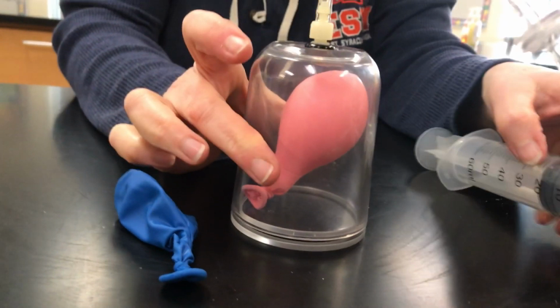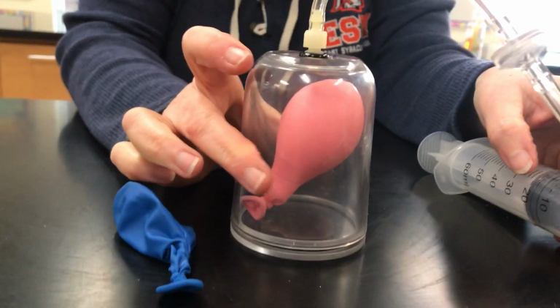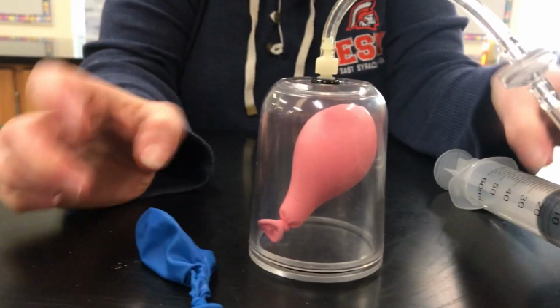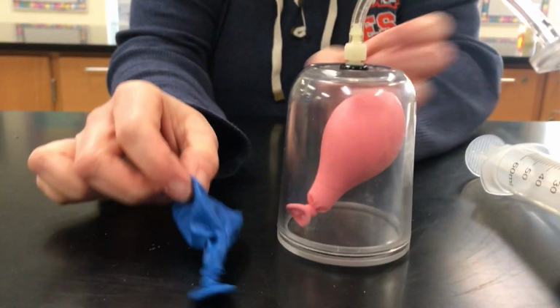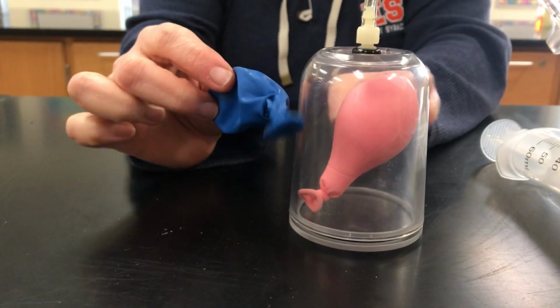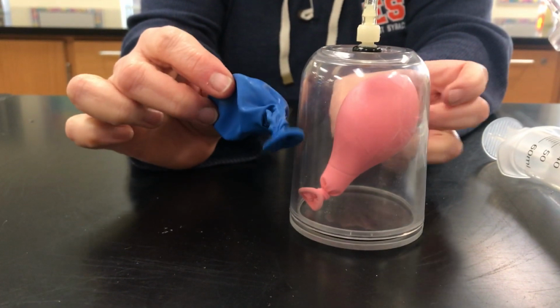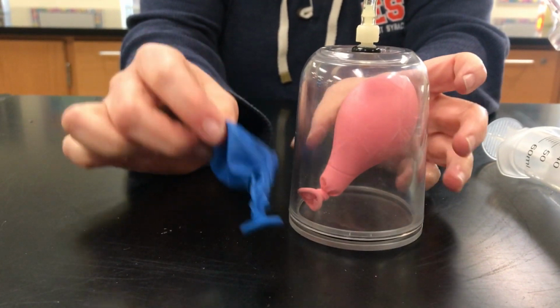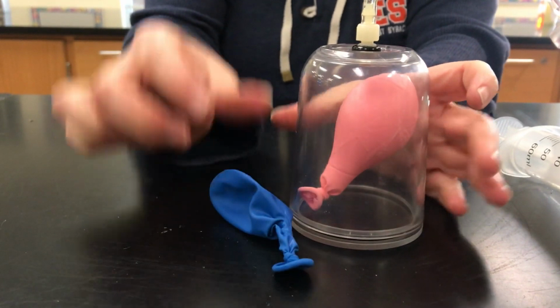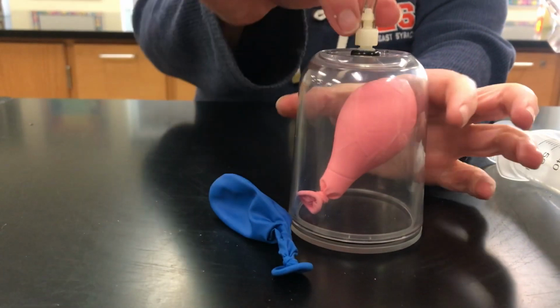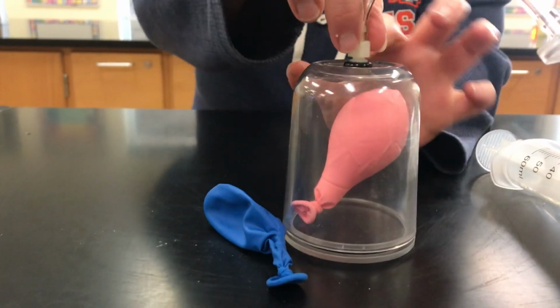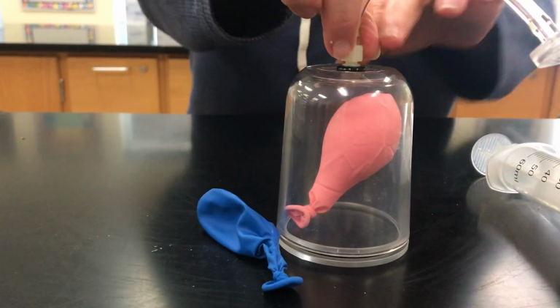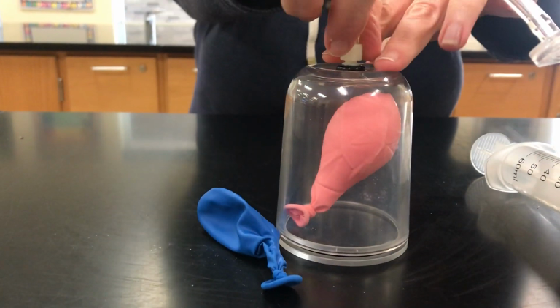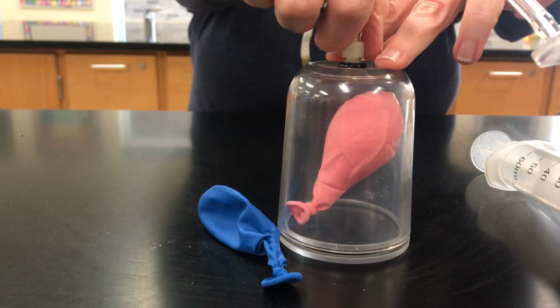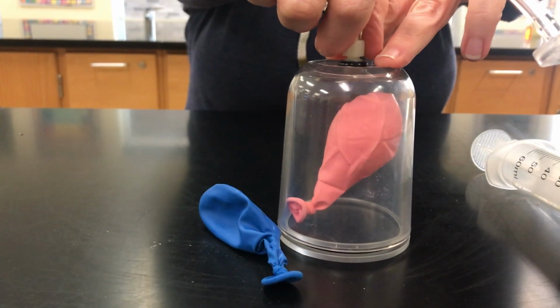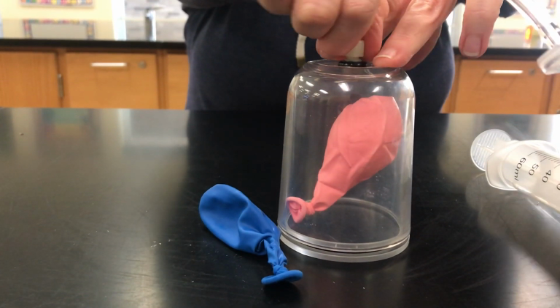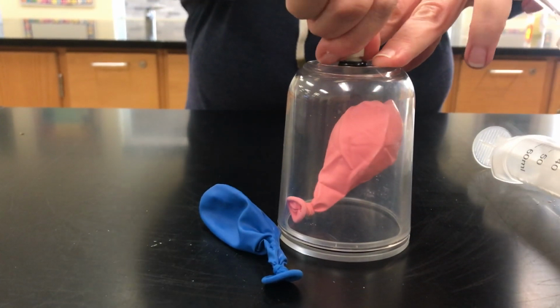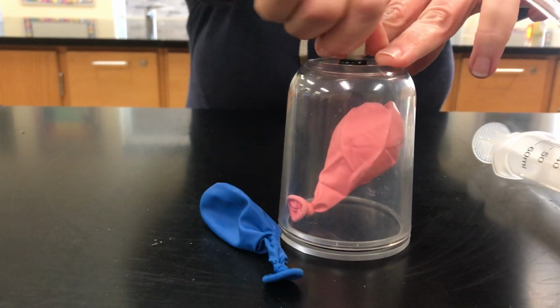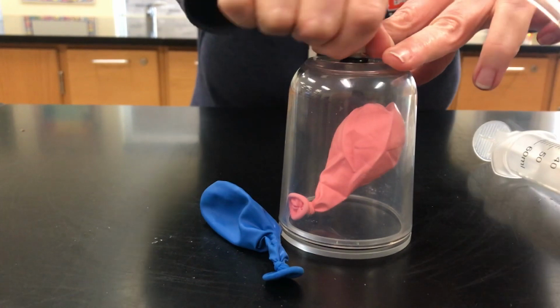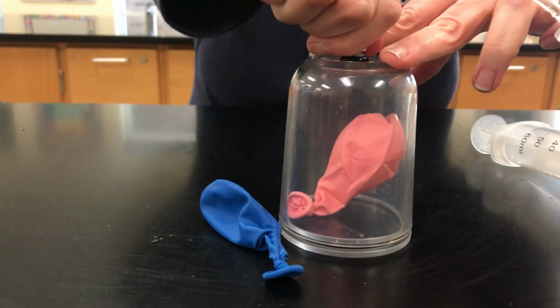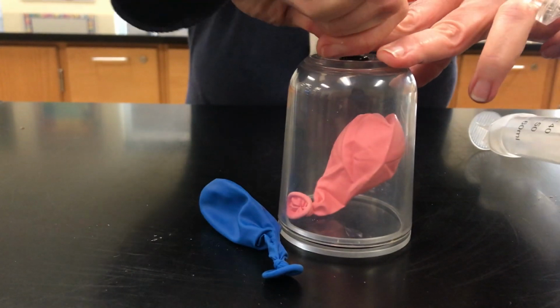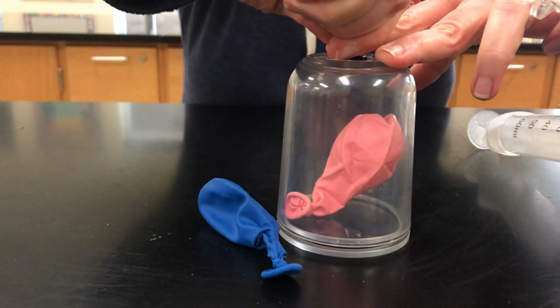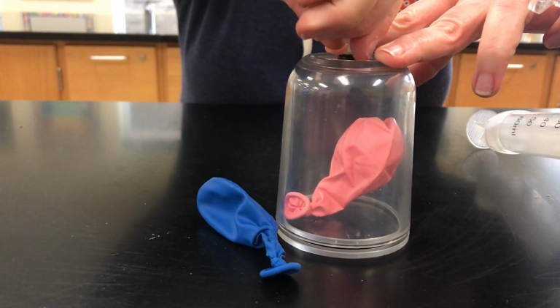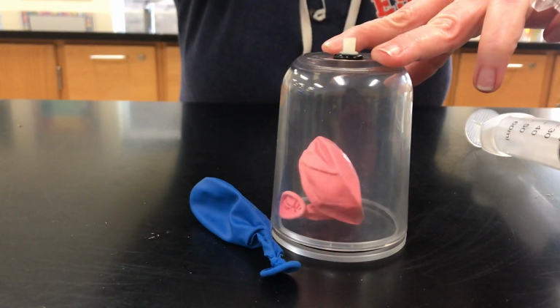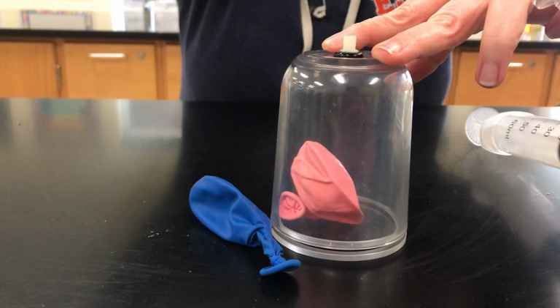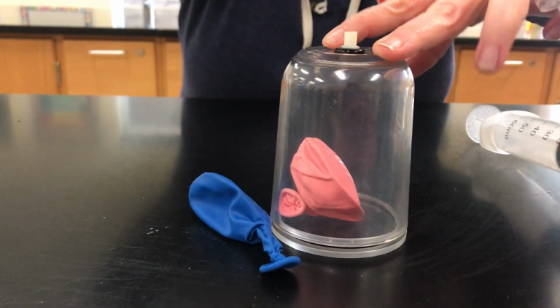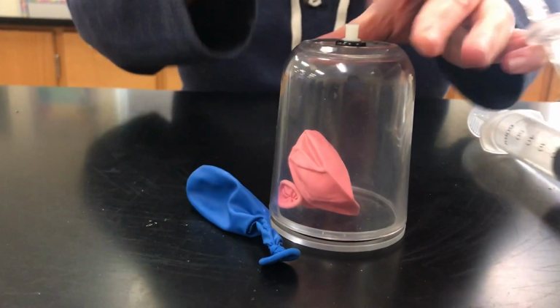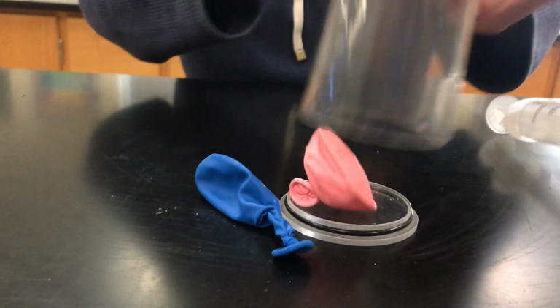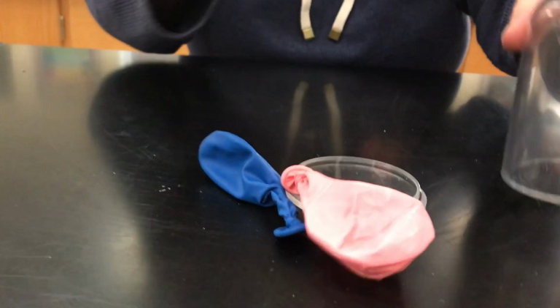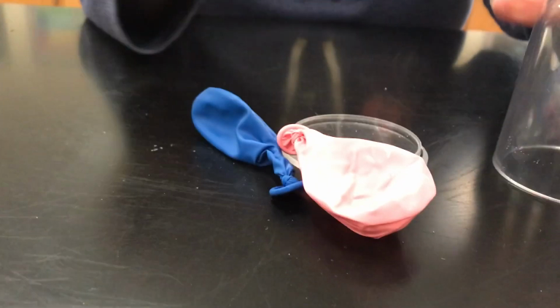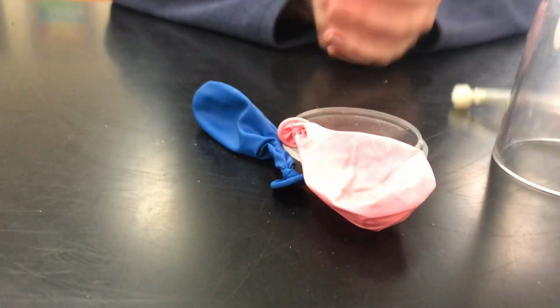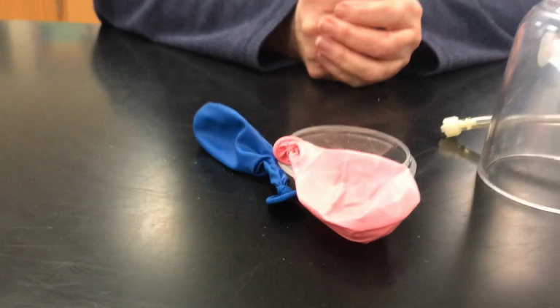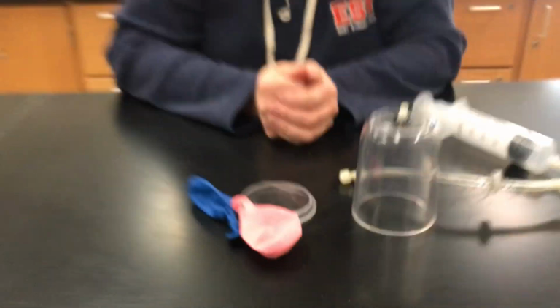So let's take a look and compare. Now let's open up the vacuum and let's see what happens to the balloon. And there you have it, experiment number two.